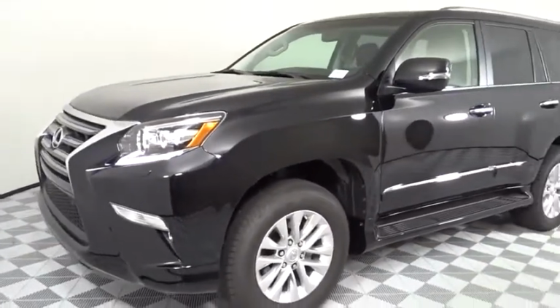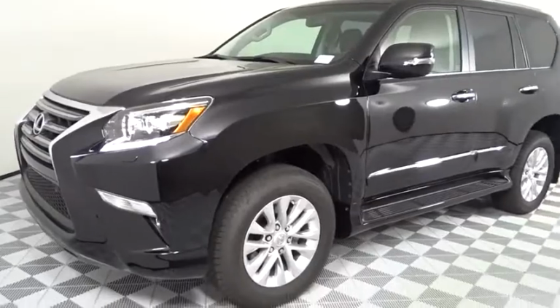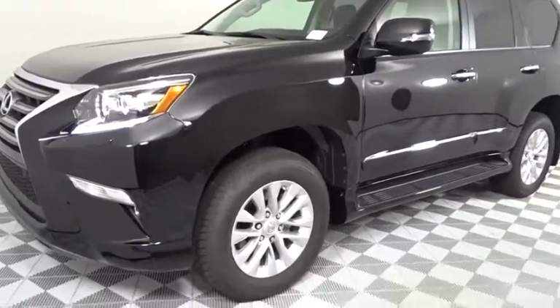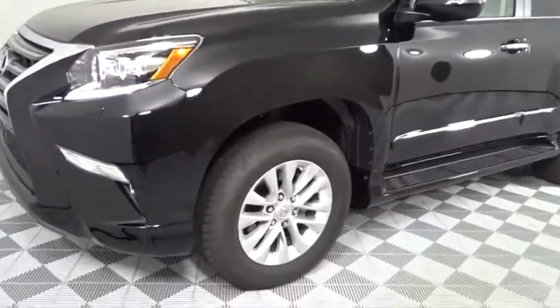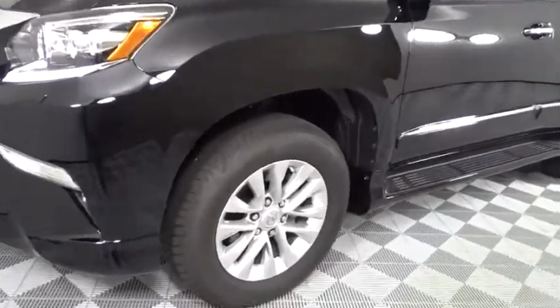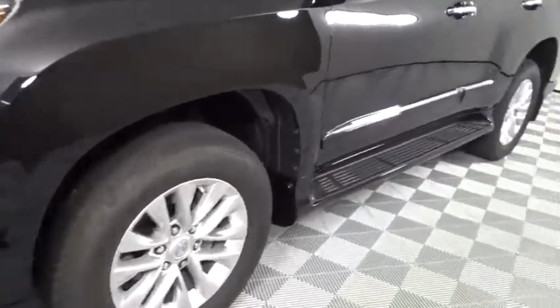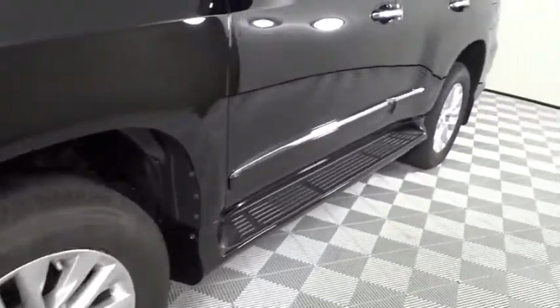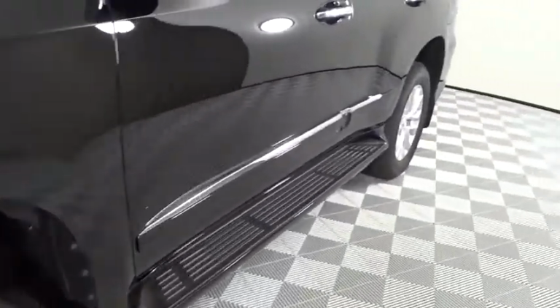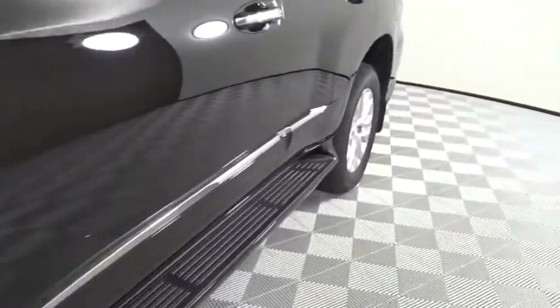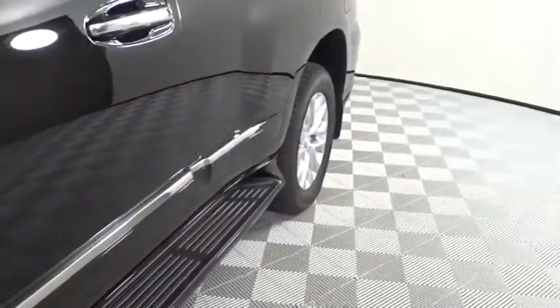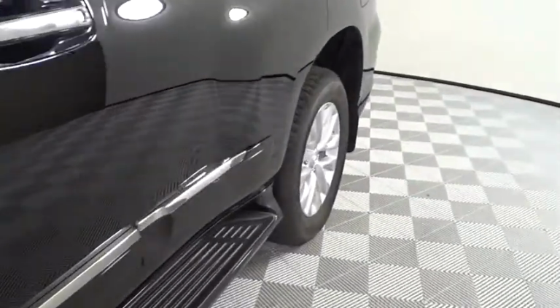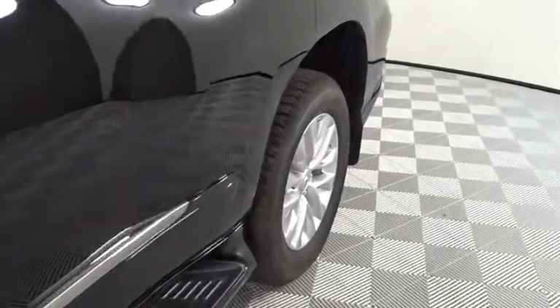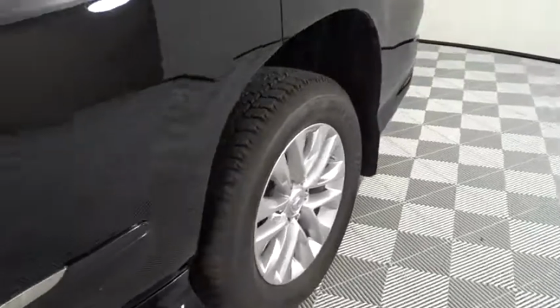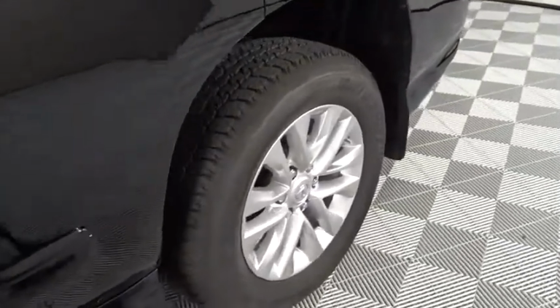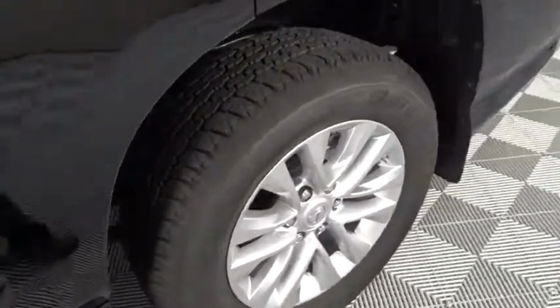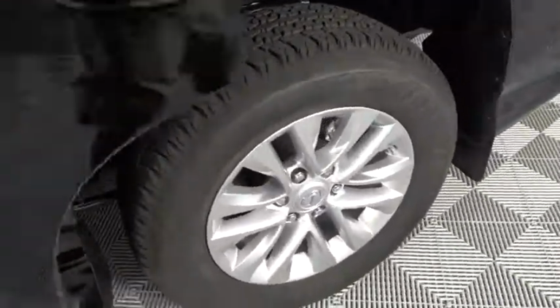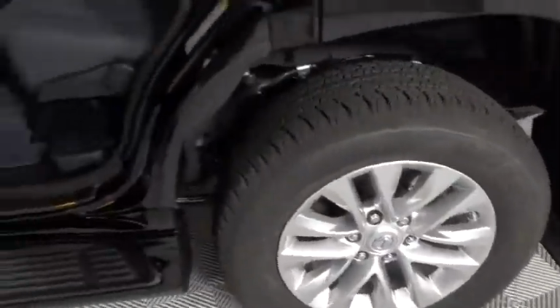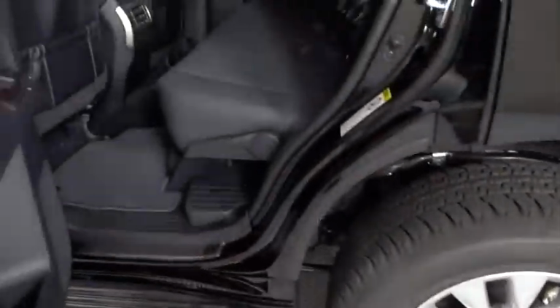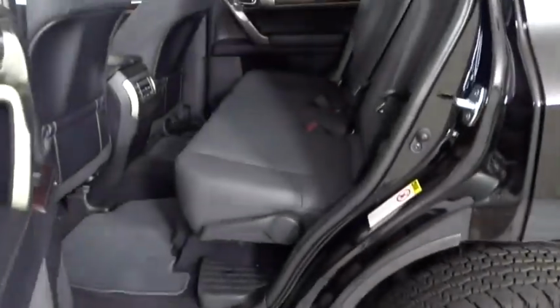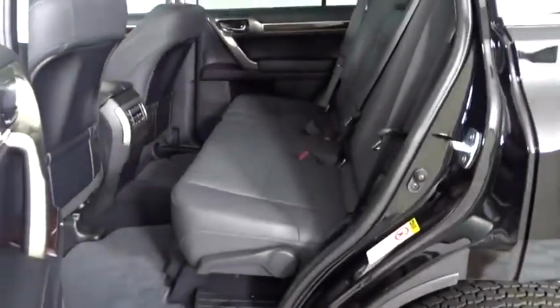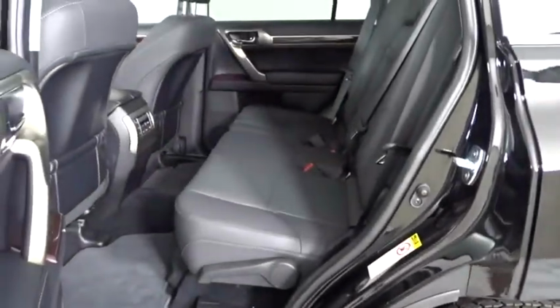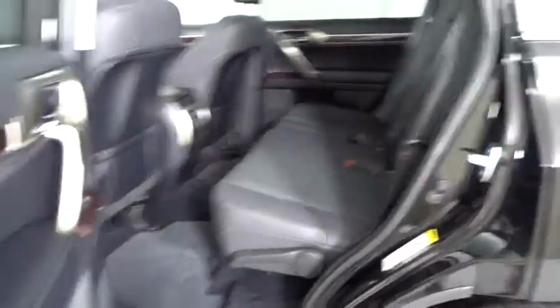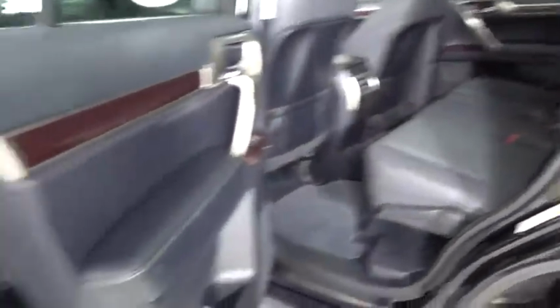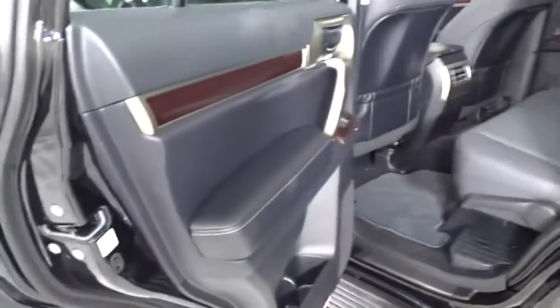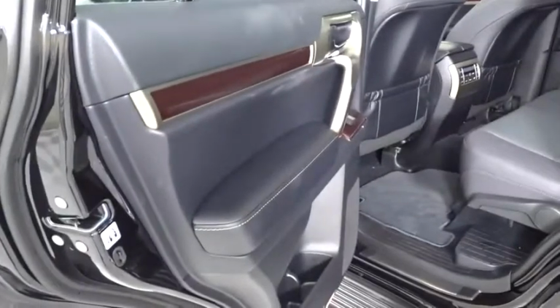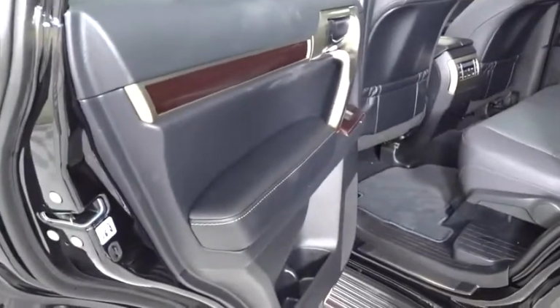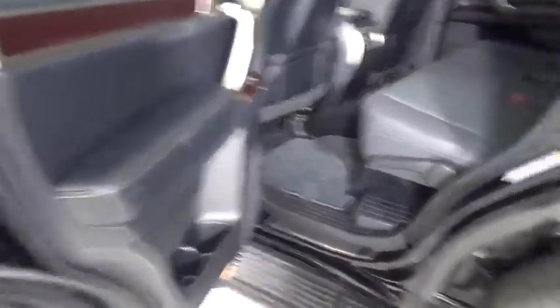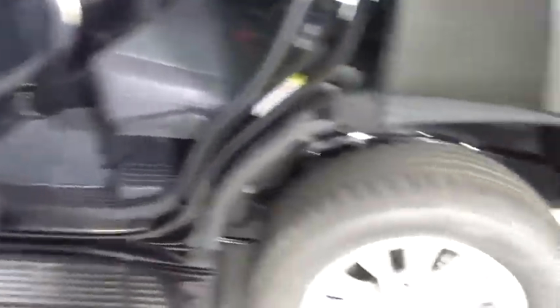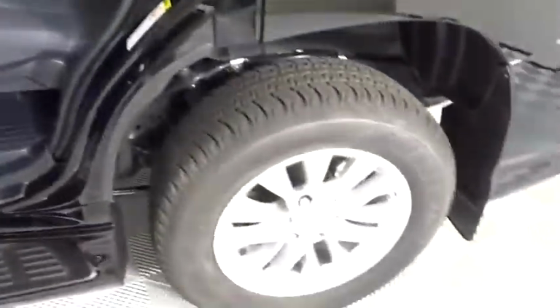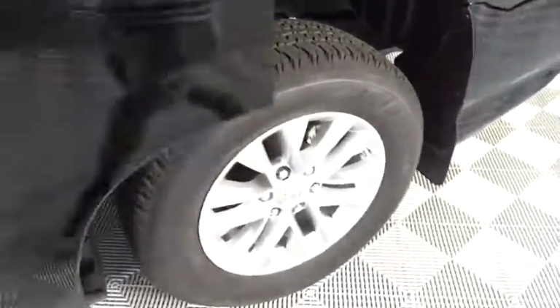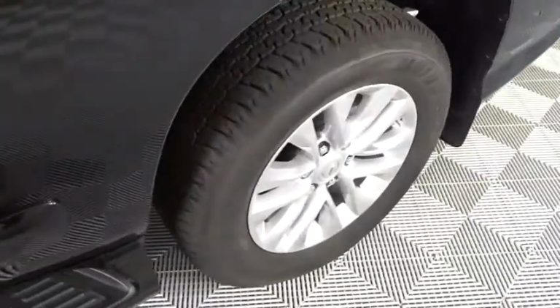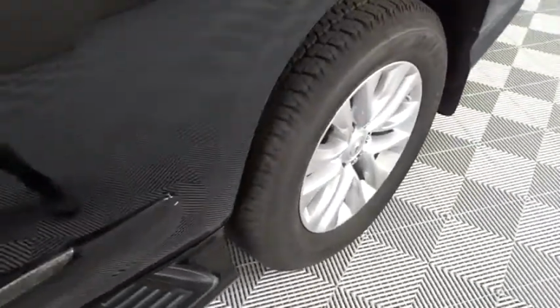Backup camera, power passenger seat, stability control, traction control, anti-lock braking system, keyless entry, steering wheel audio controls, Bluetooth, leather-wrapped steering wheel, adjustable steering wheel, power steering, keyless start, cruise control.